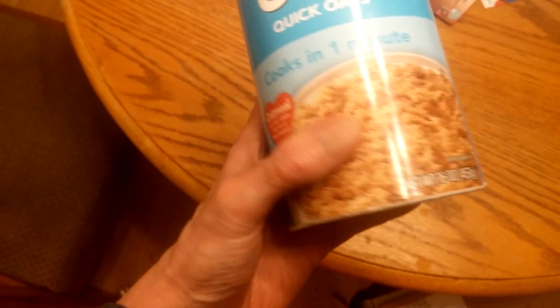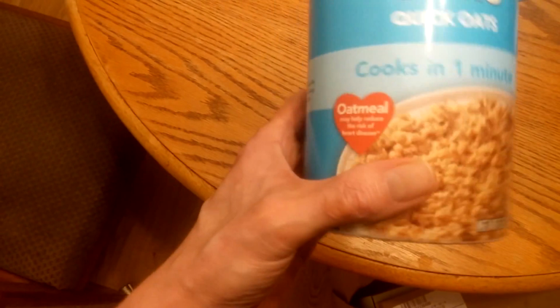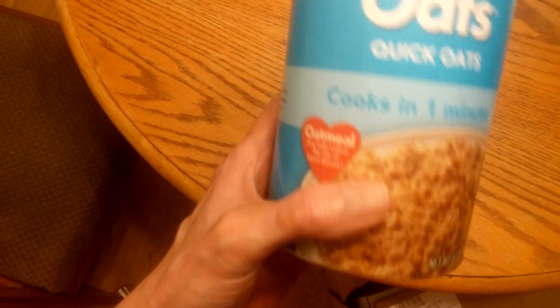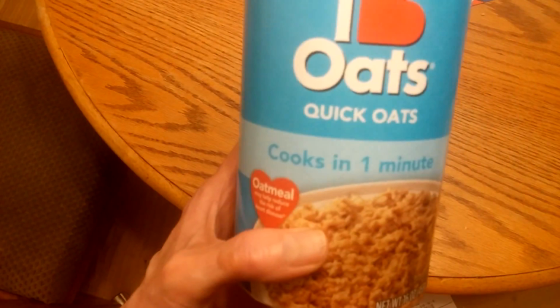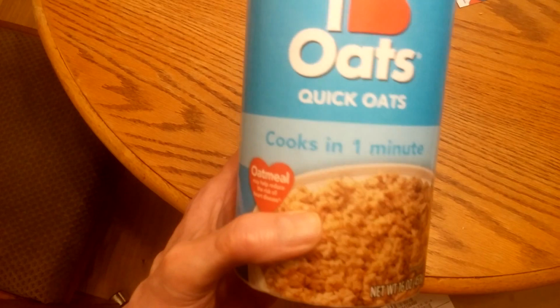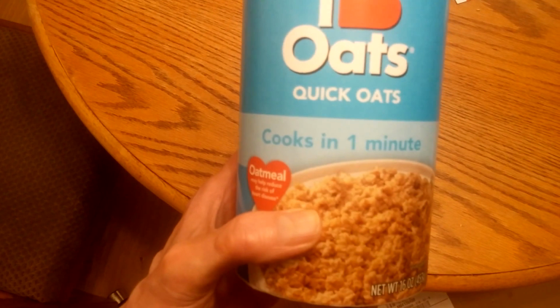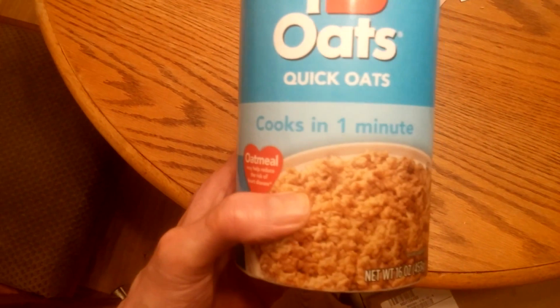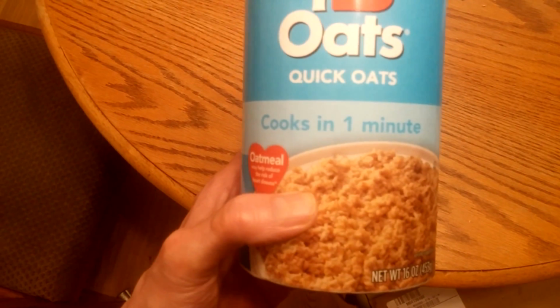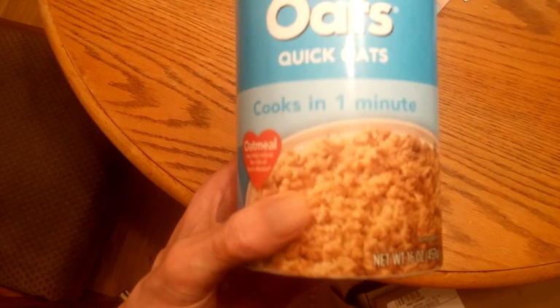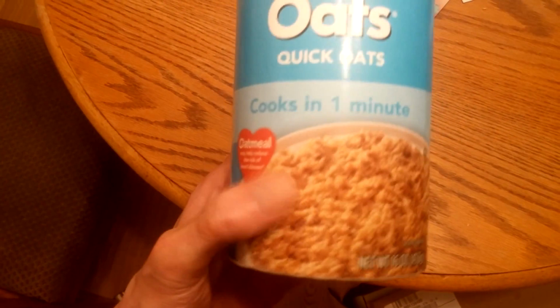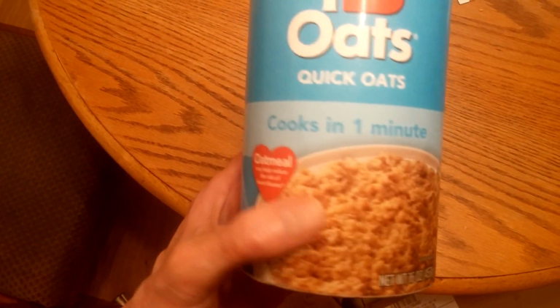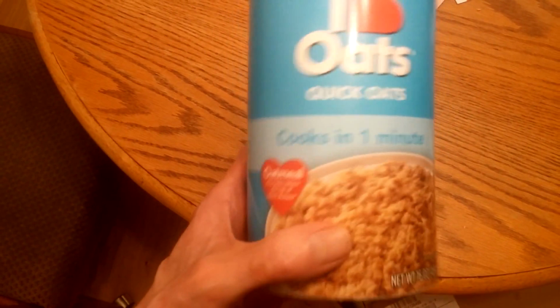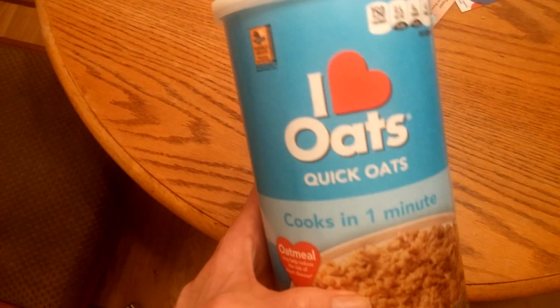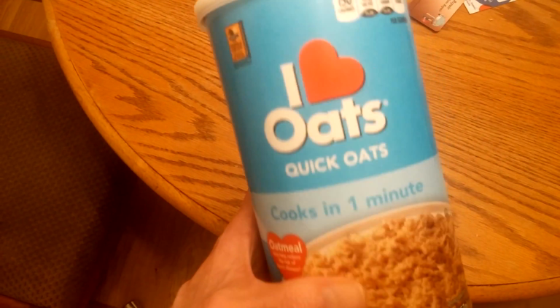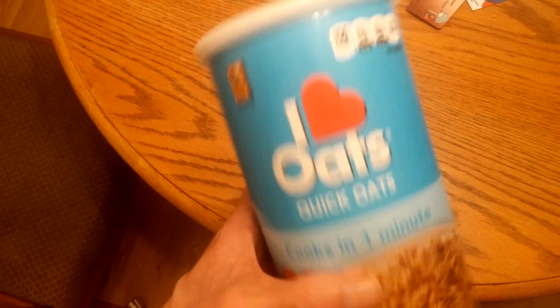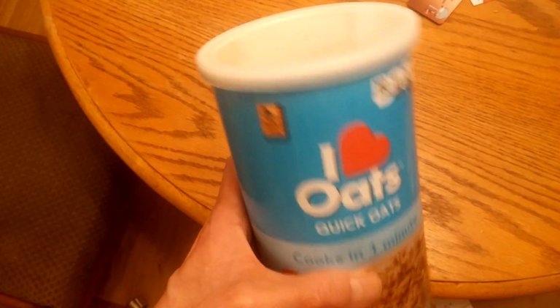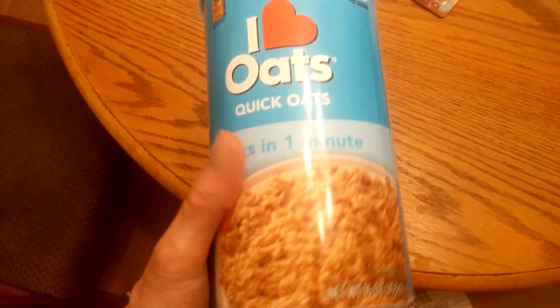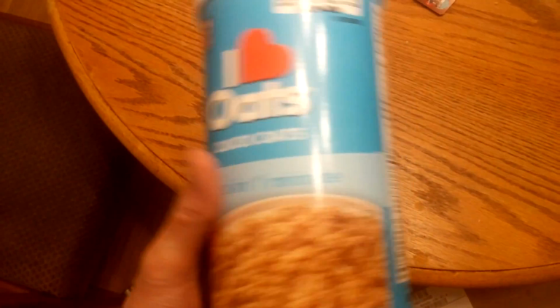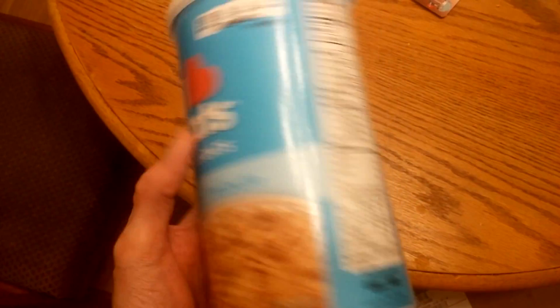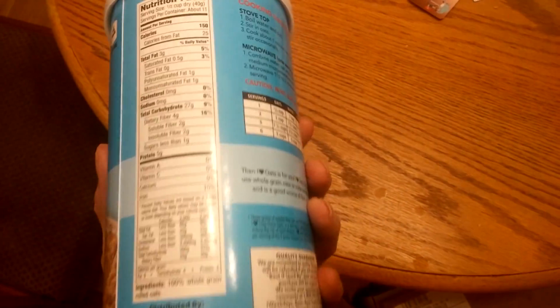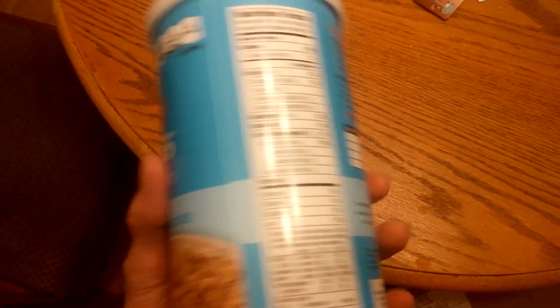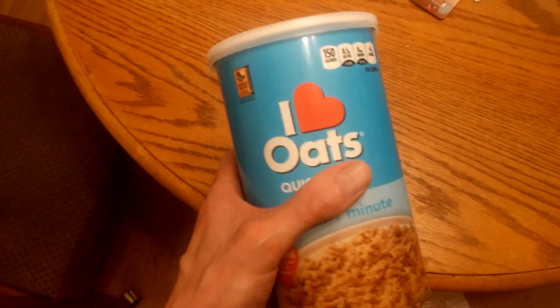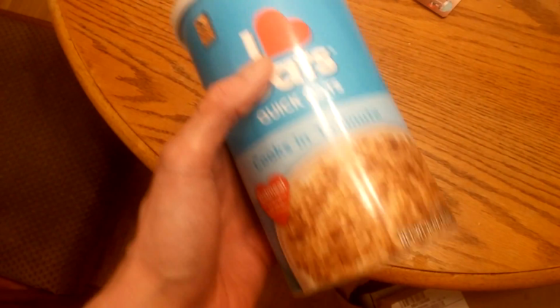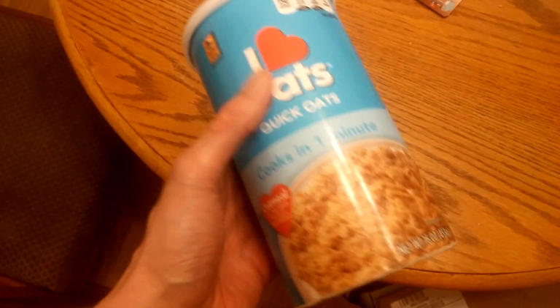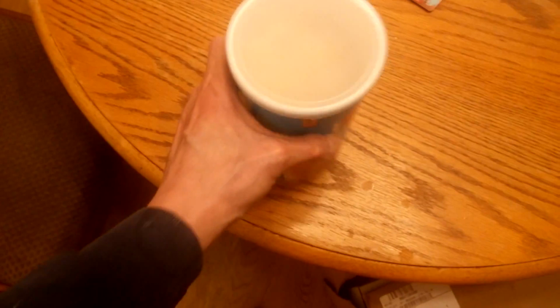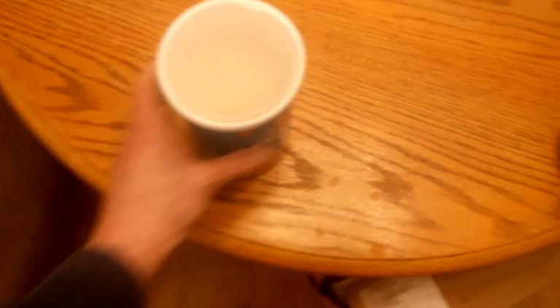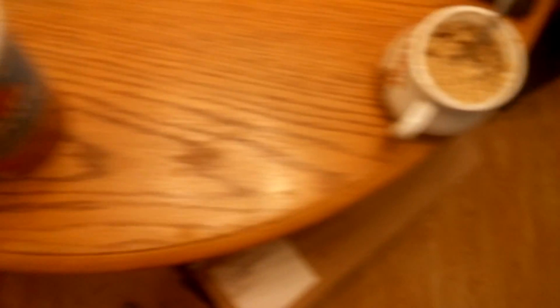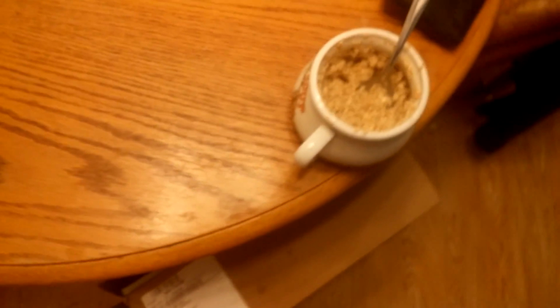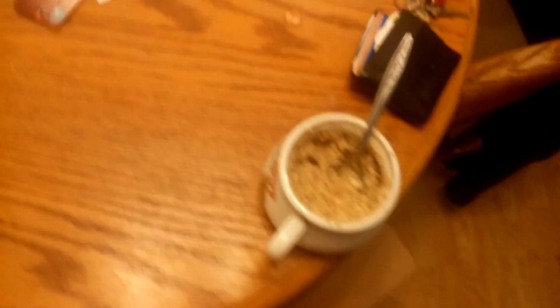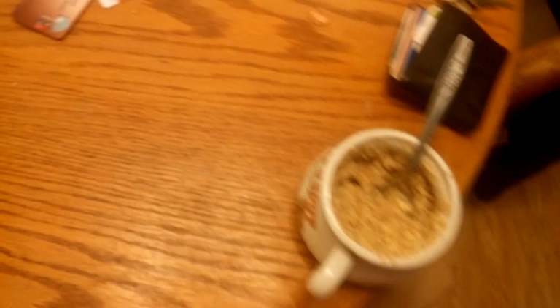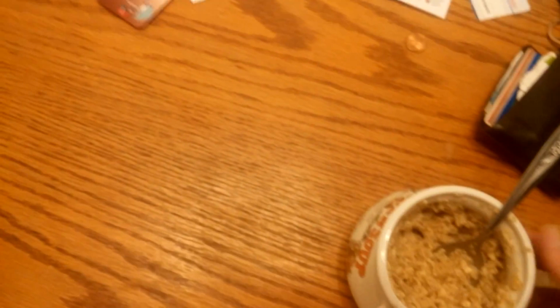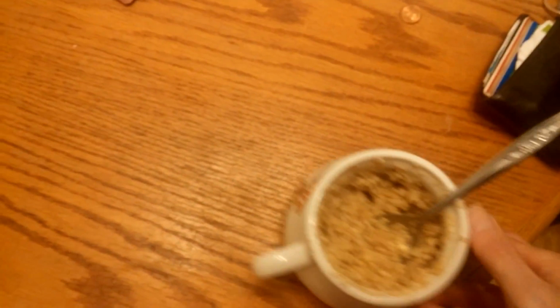I just found out this isn't the kind I normally eat — it cooks in one minute in the microwave. But I figured I'd give it a try for a dollar. So here it is, I'm going to give it a taste test.